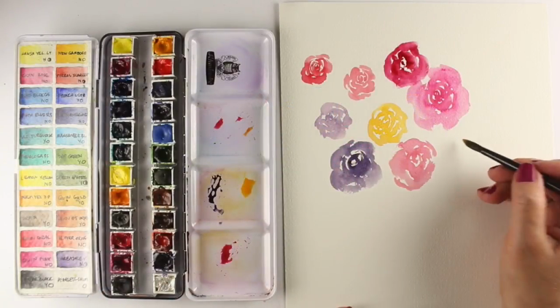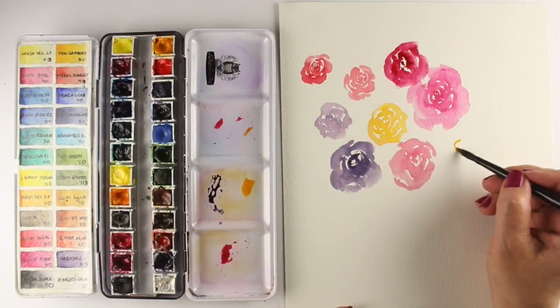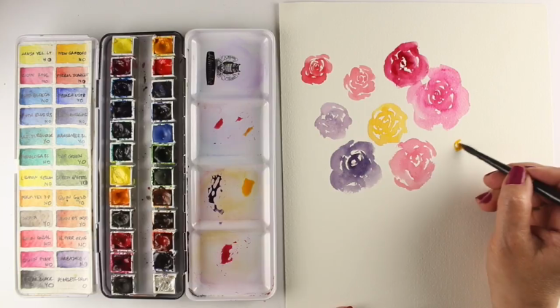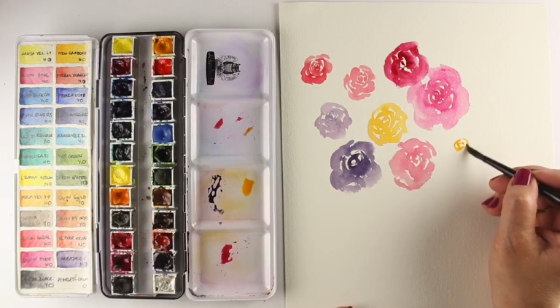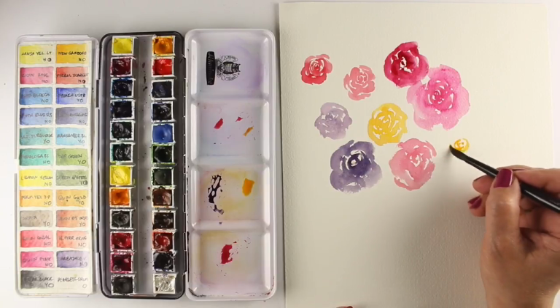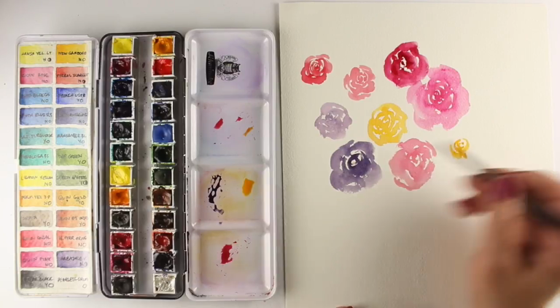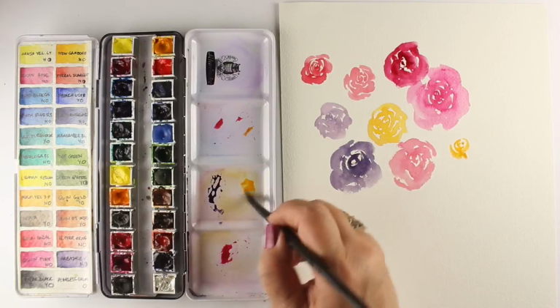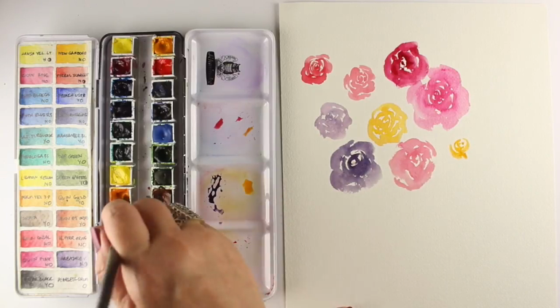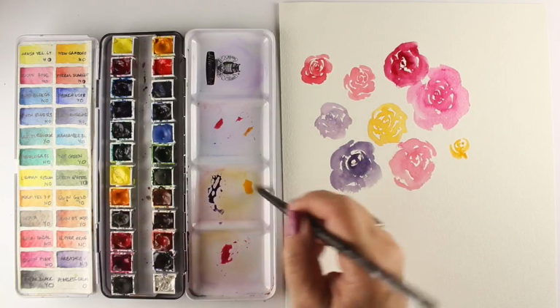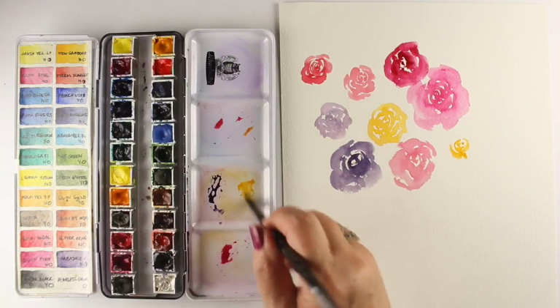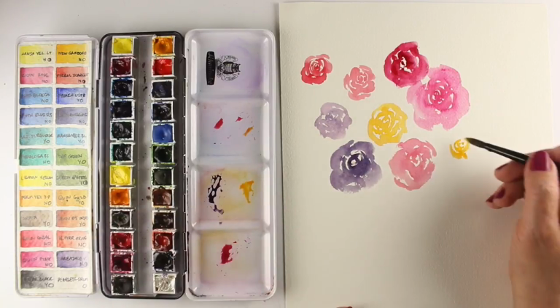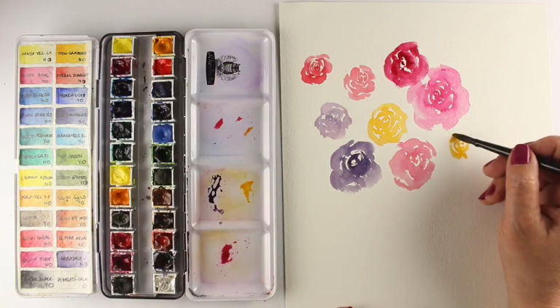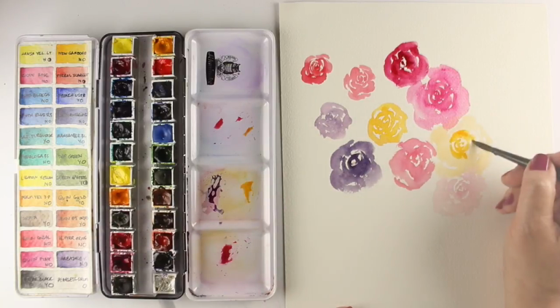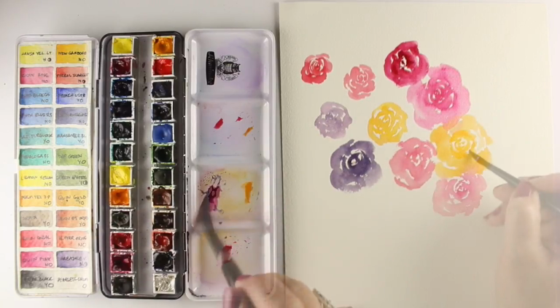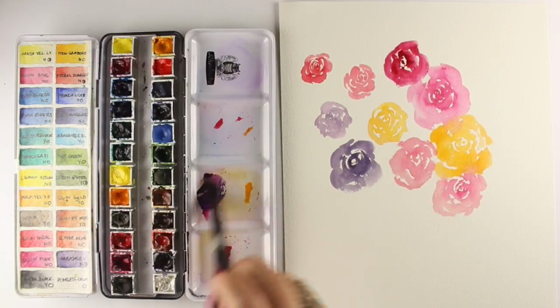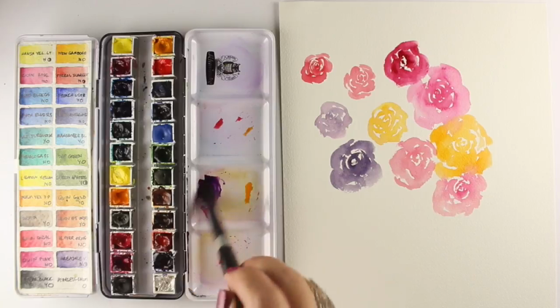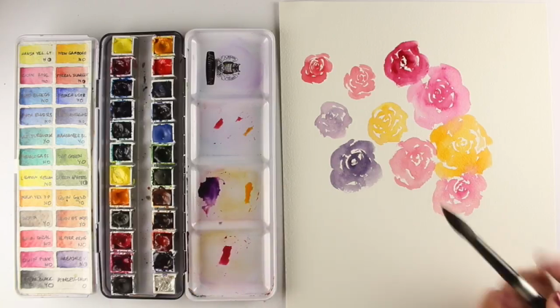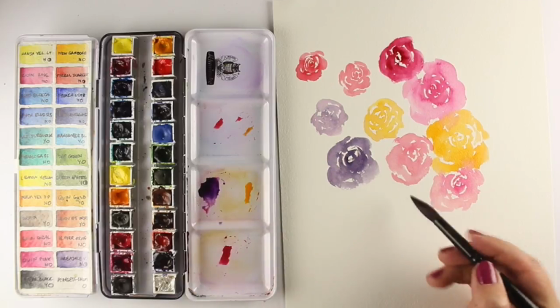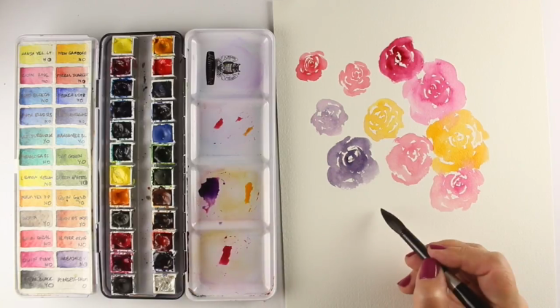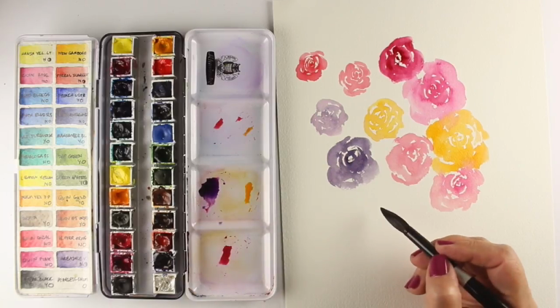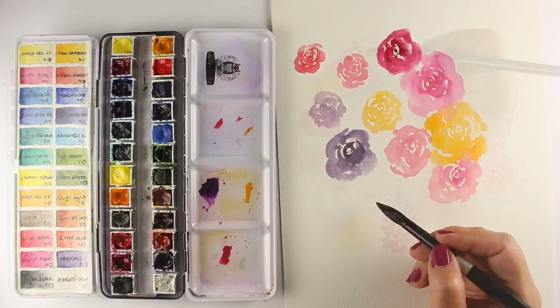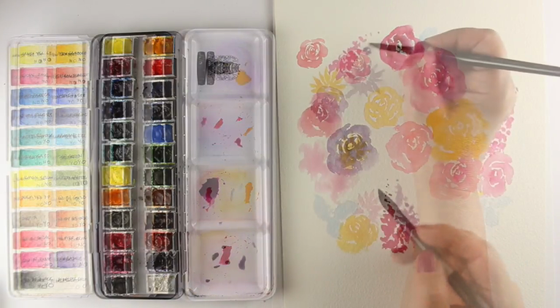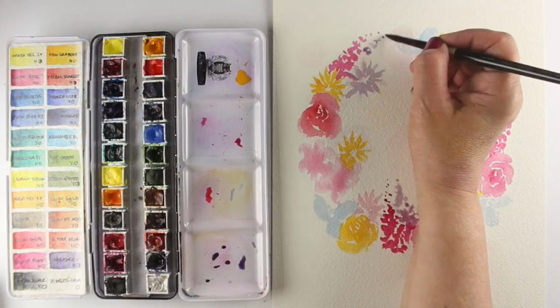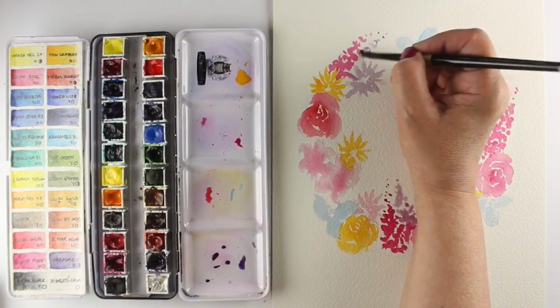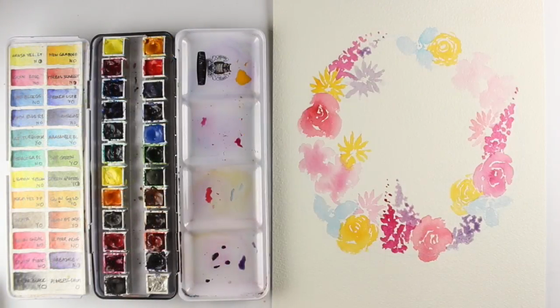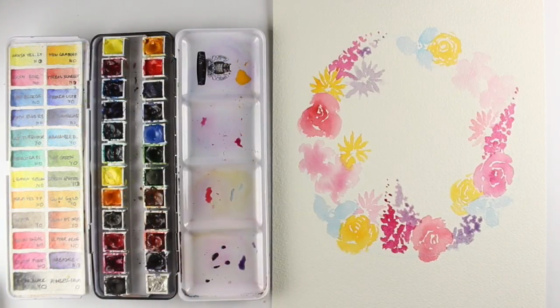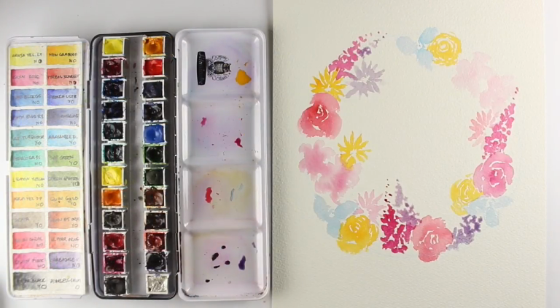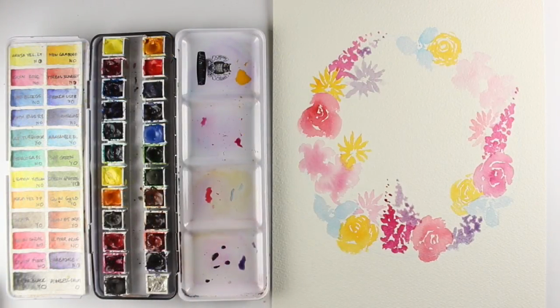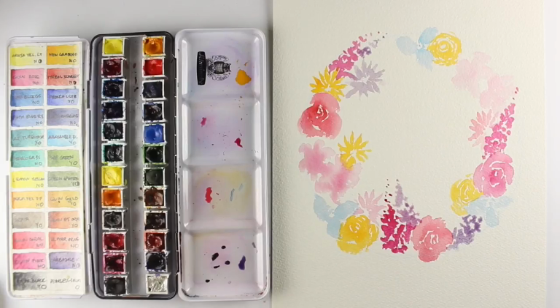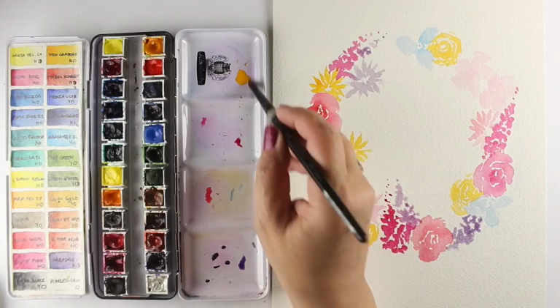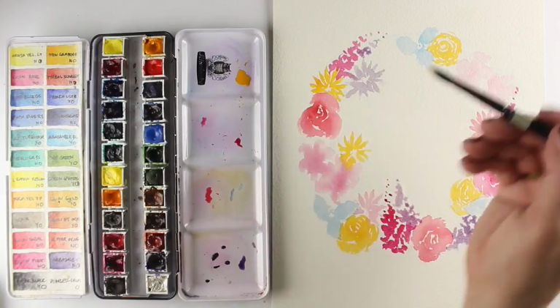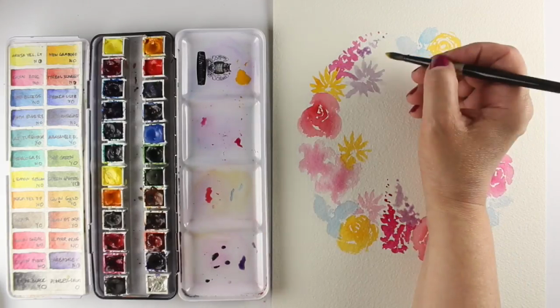Each student is encouraged to create a full page of practice images in a variety of sizes, so that you can learn how to paint them small if you need tiny roses, or large if you want to paint just a bouquet.